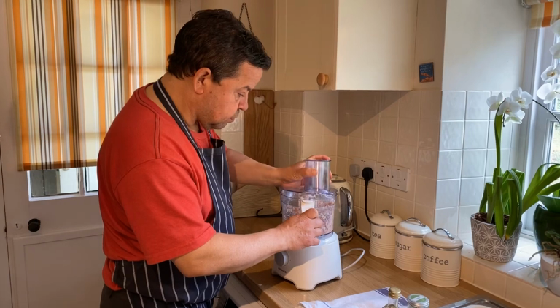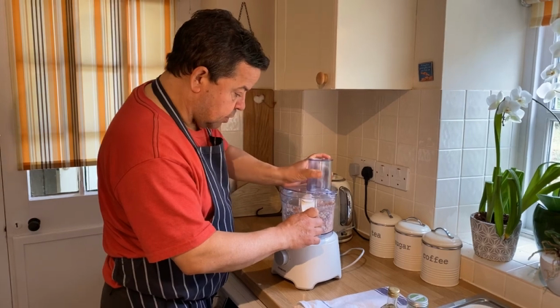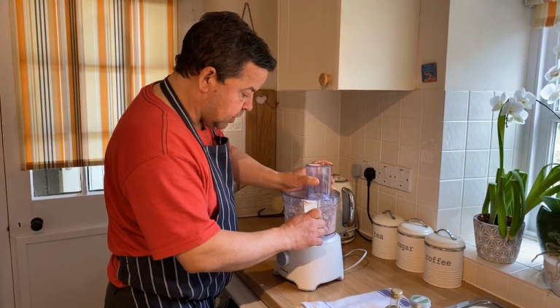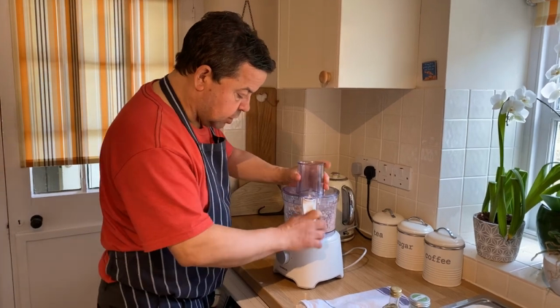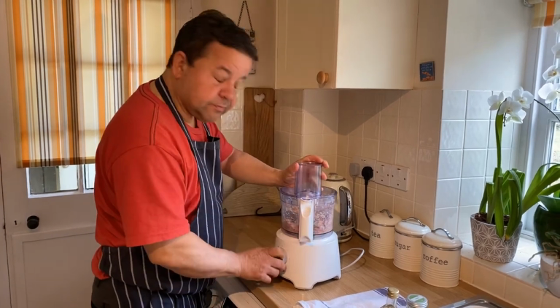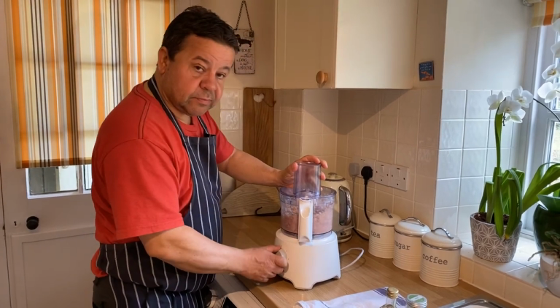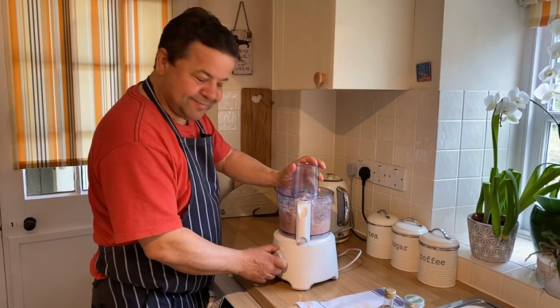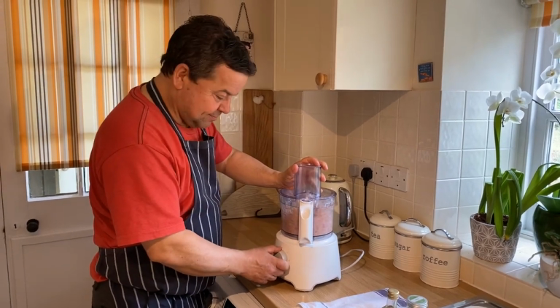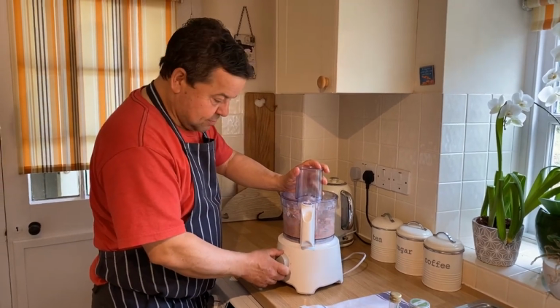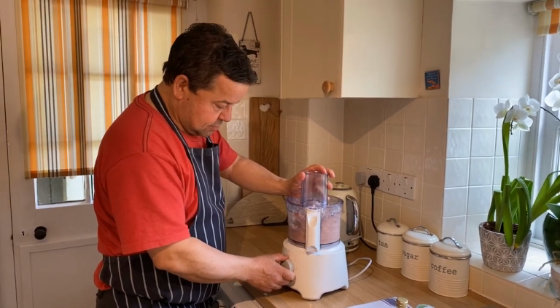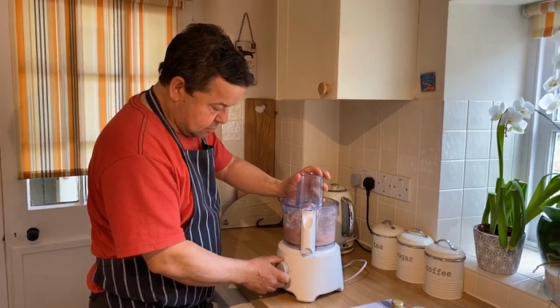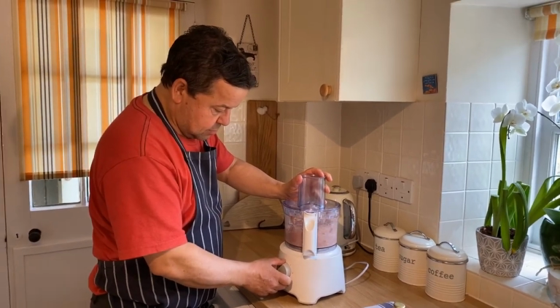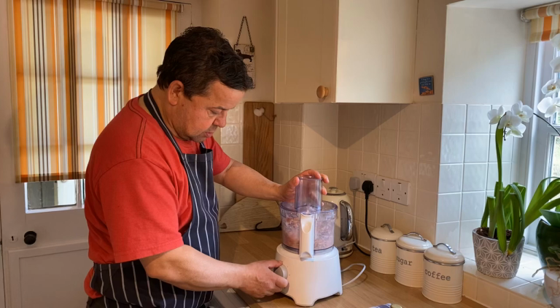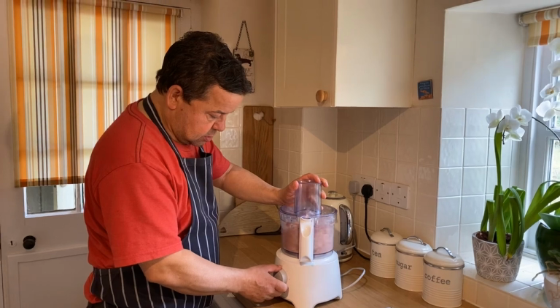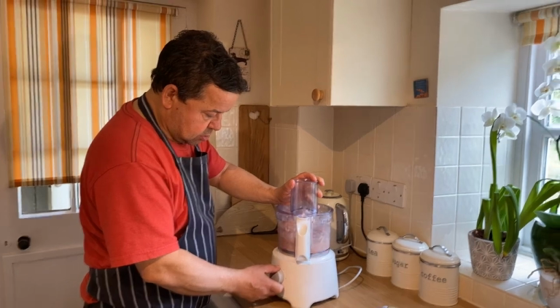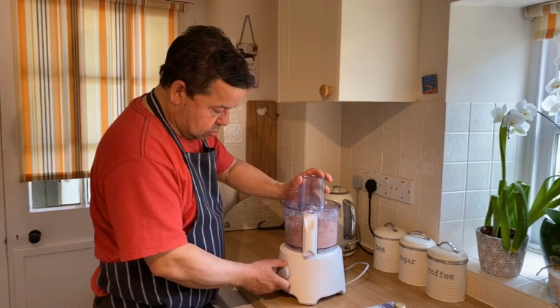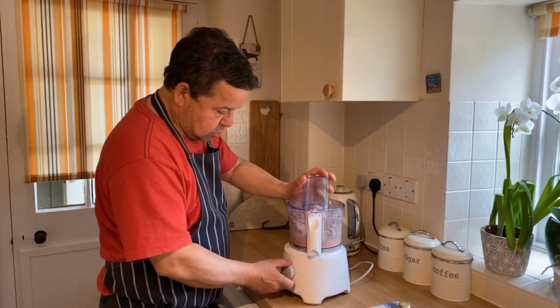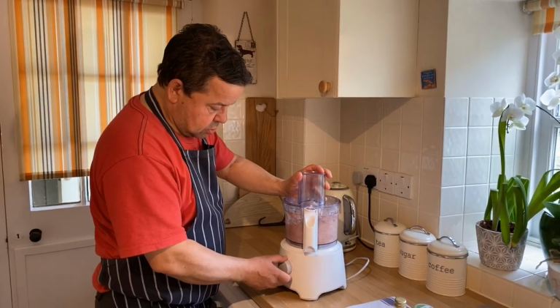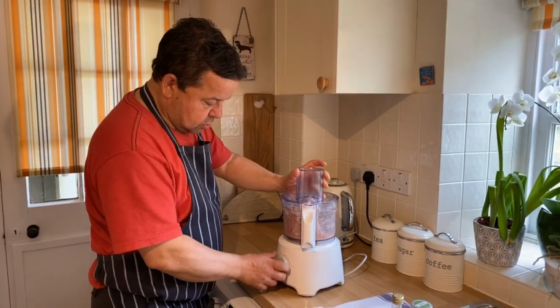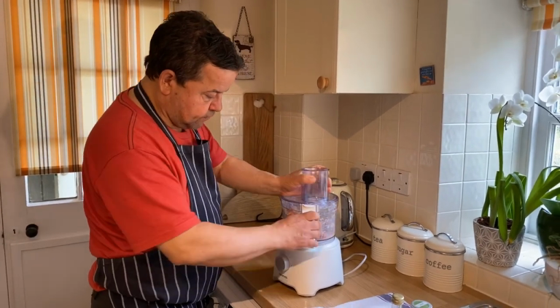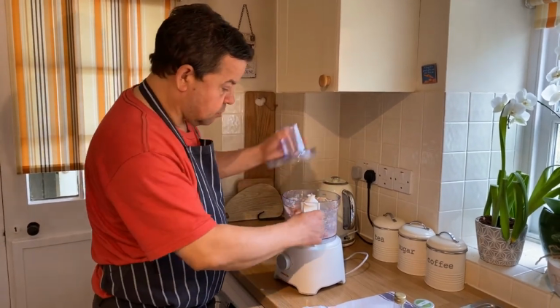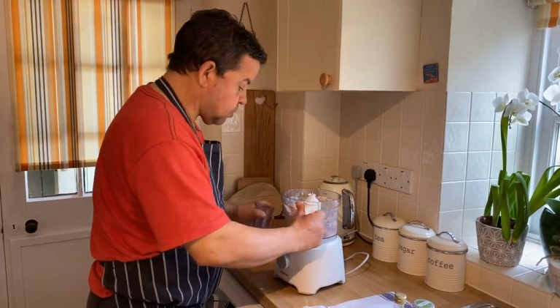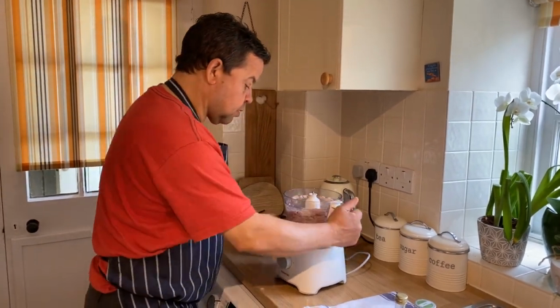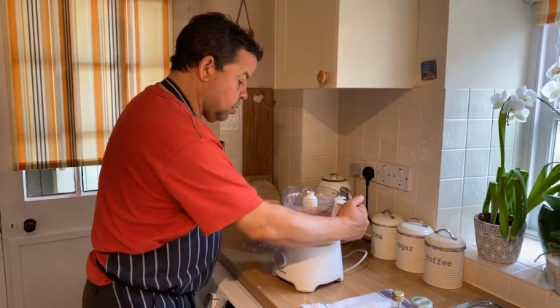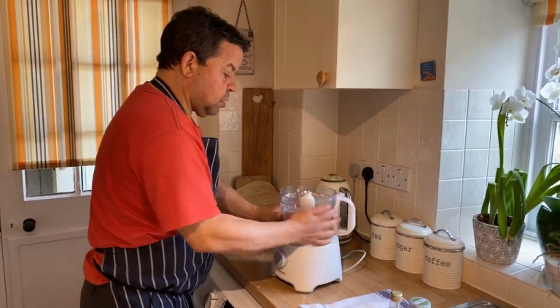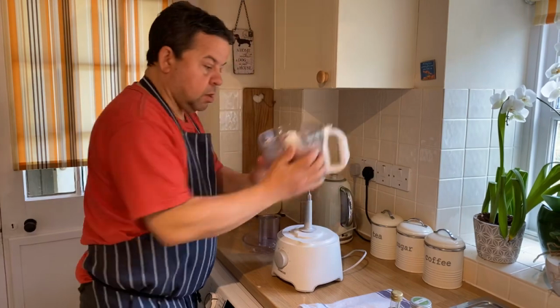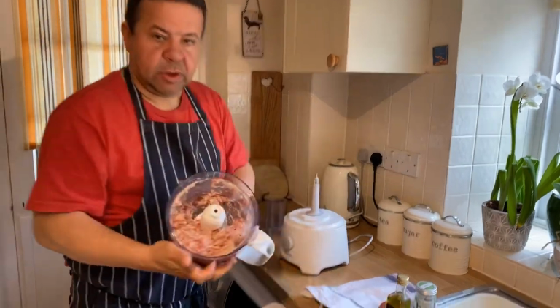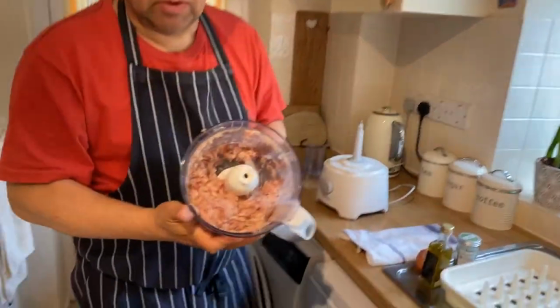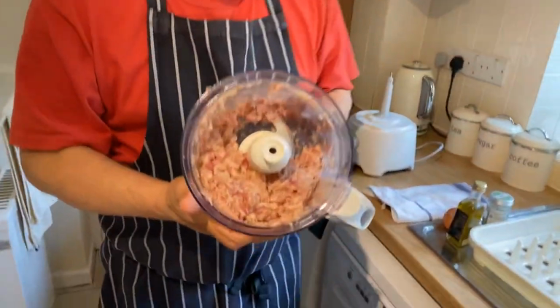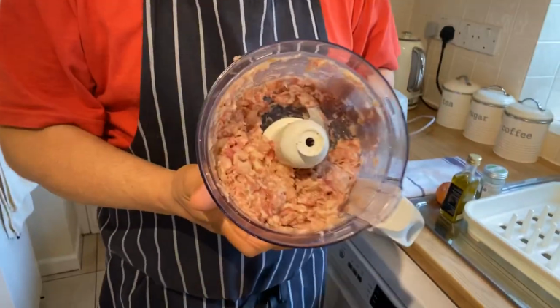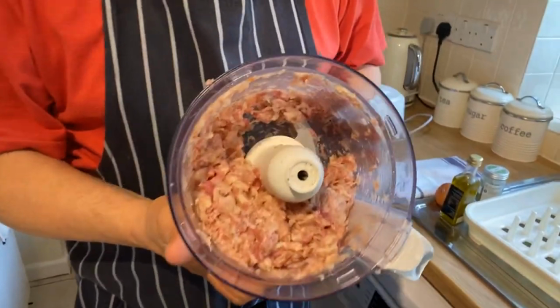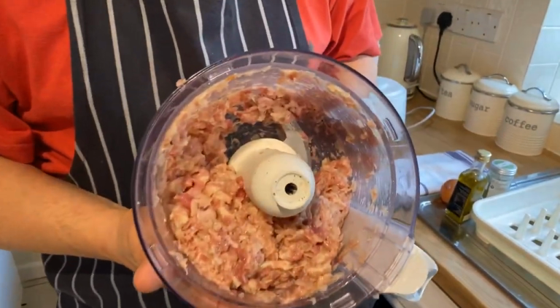Another 20 seconds. And there we go, we have the mixture already made.